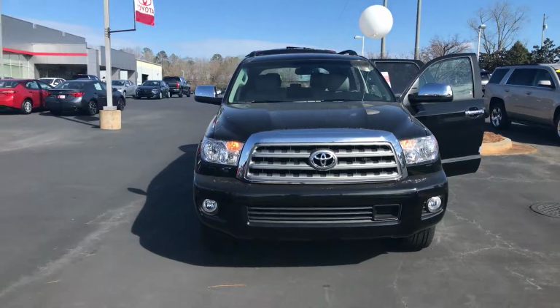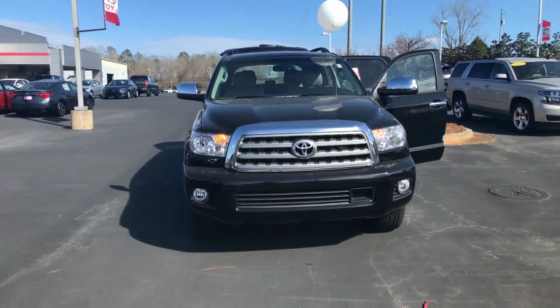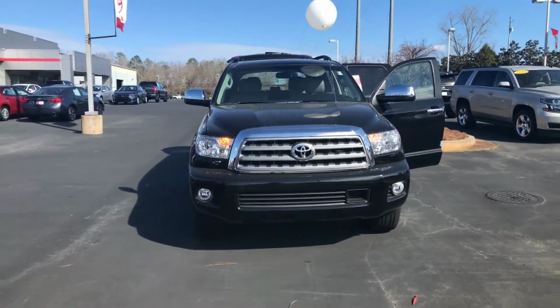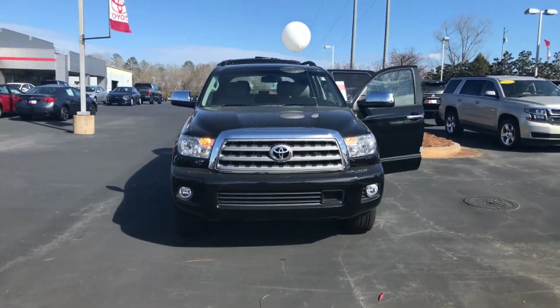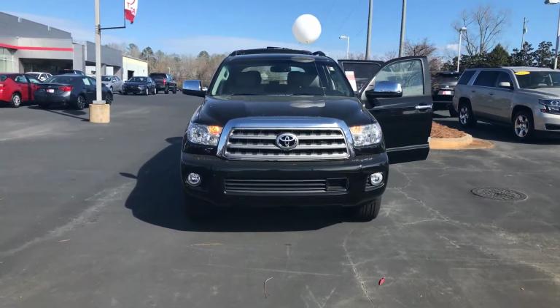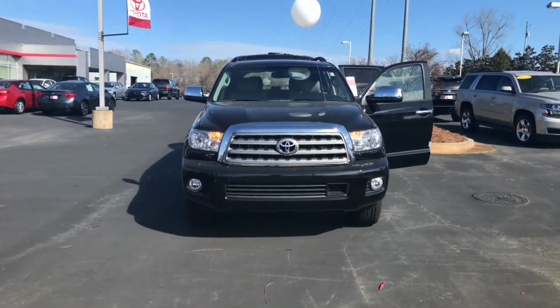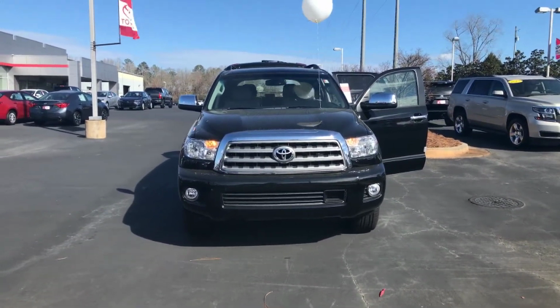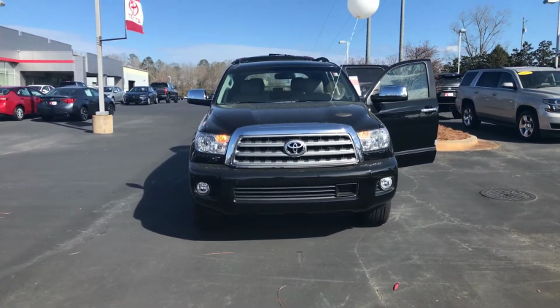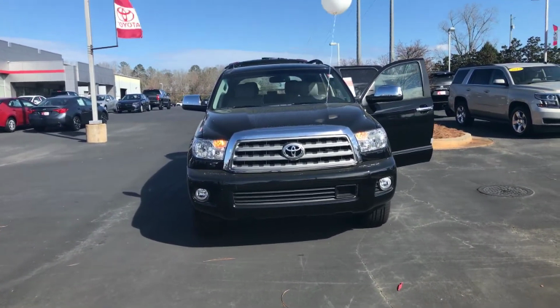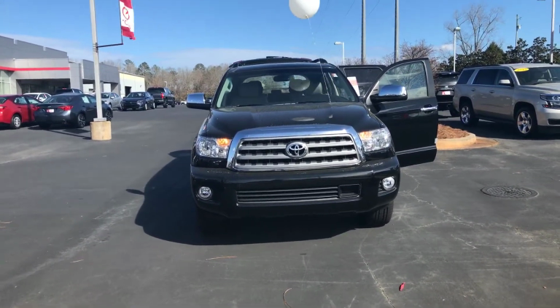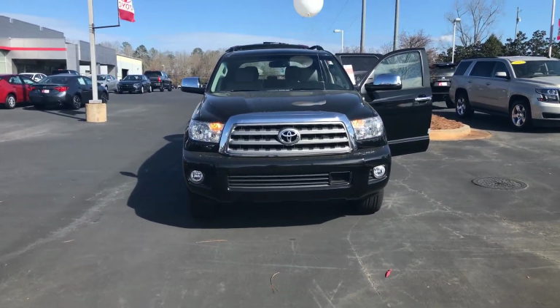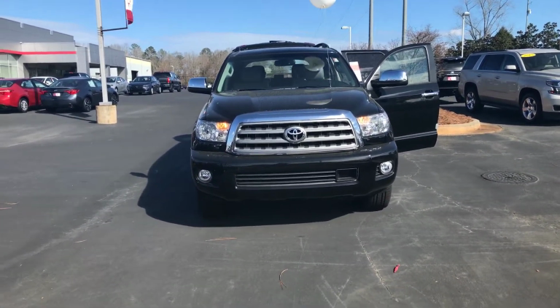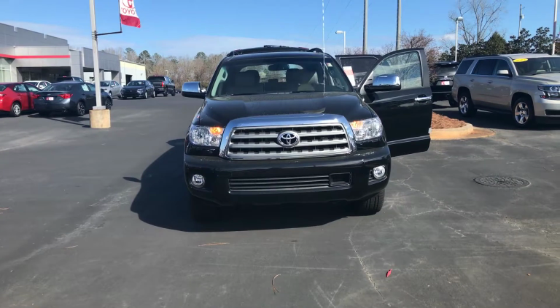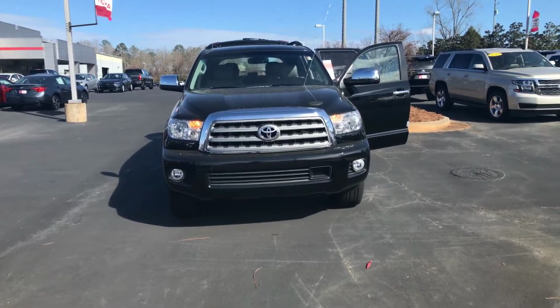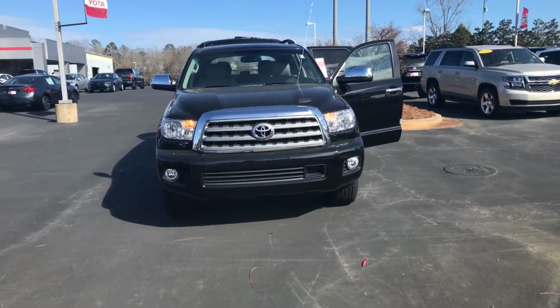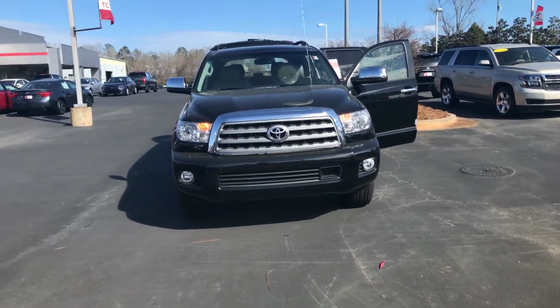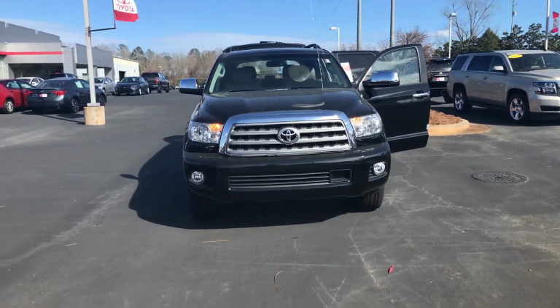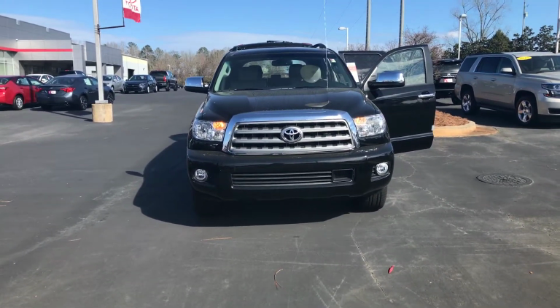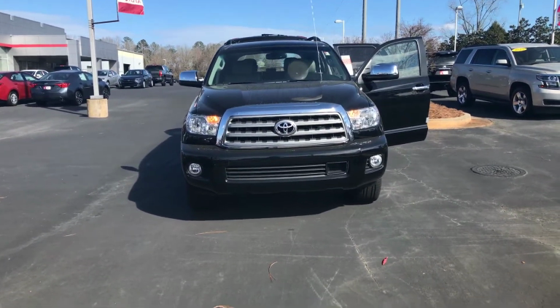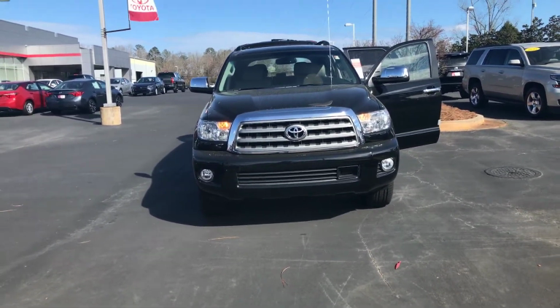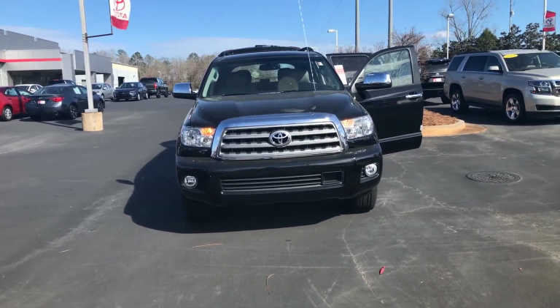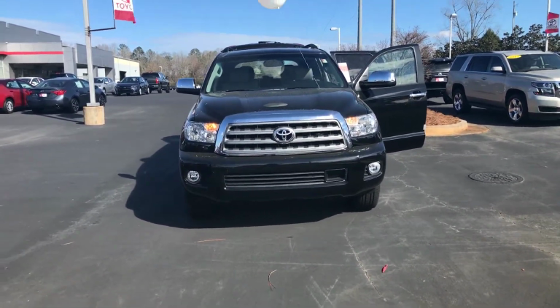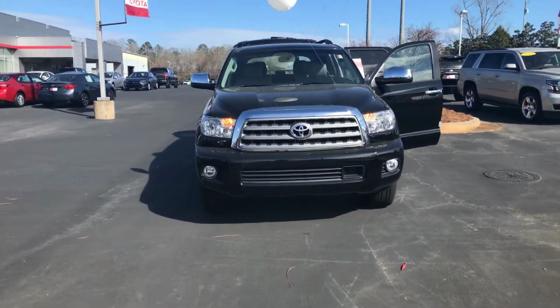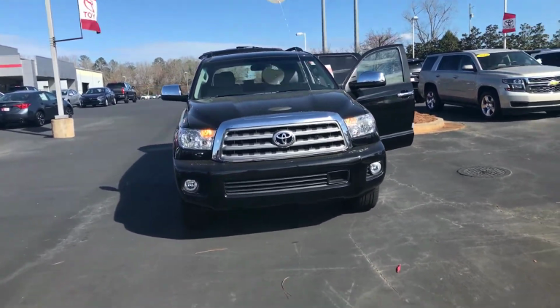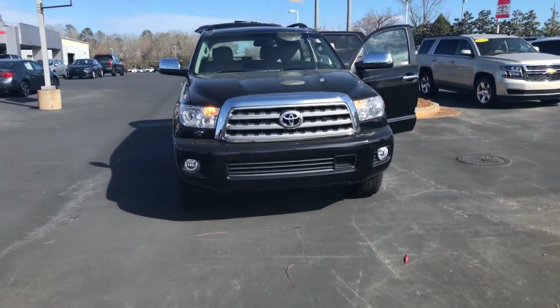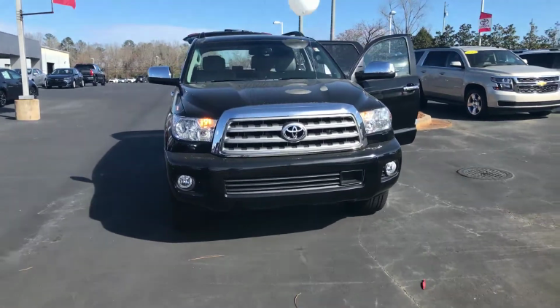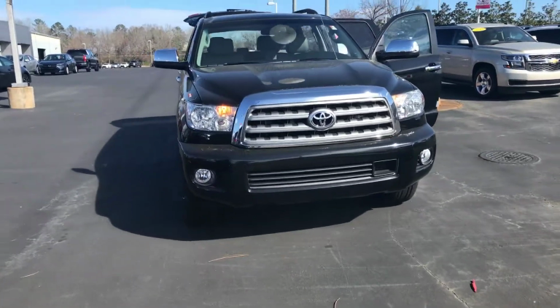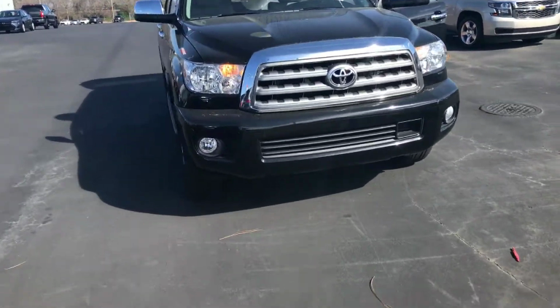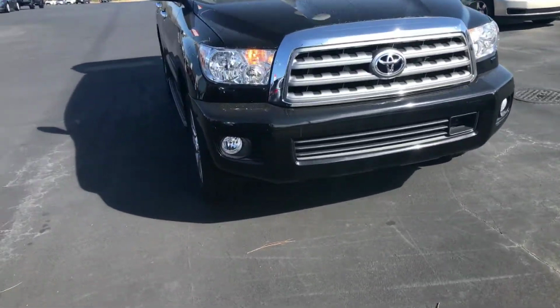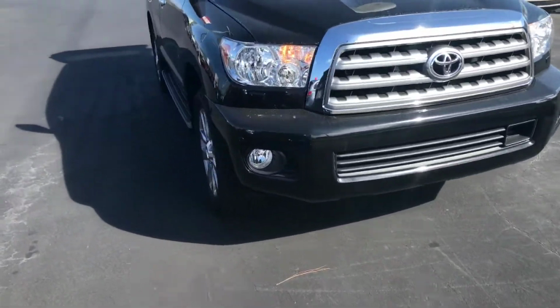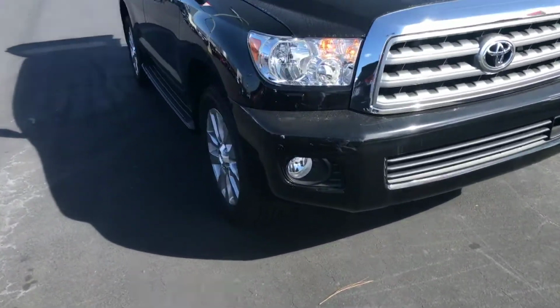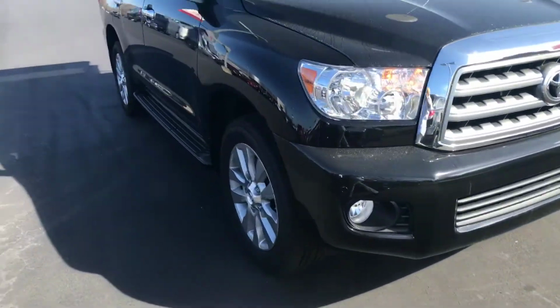Hello, this is Wanda with LaGrange Toyota doing a short walk-around on the 2017 Toyota Sequoia. This is a Platinum. It is equipped with your daytime running lamps, fog lamps, and 20-inch alloy wheels and tires.